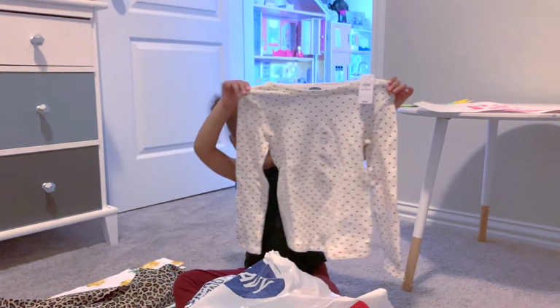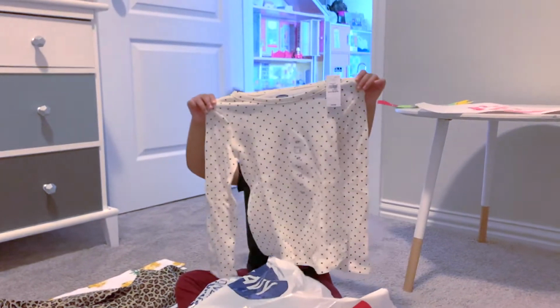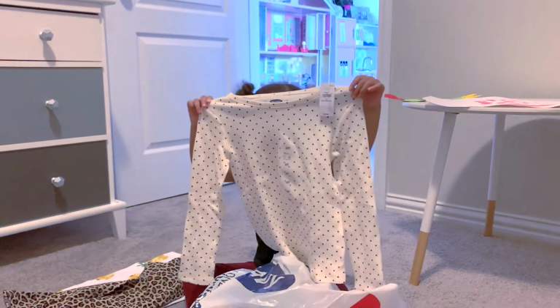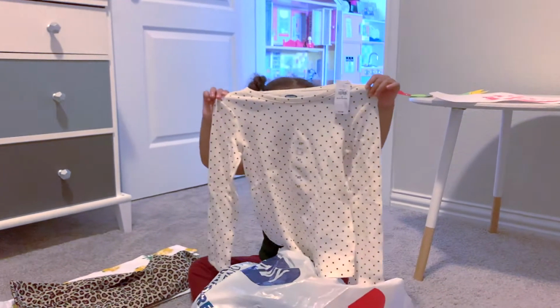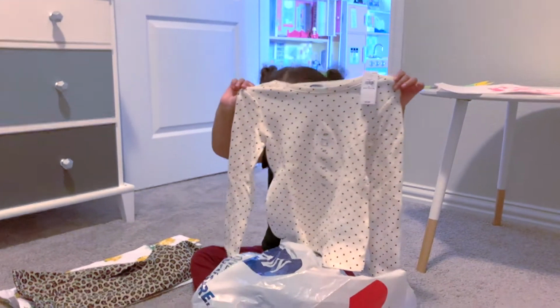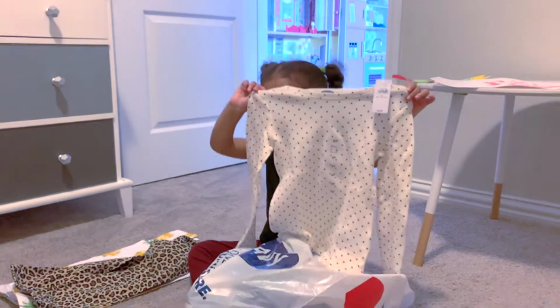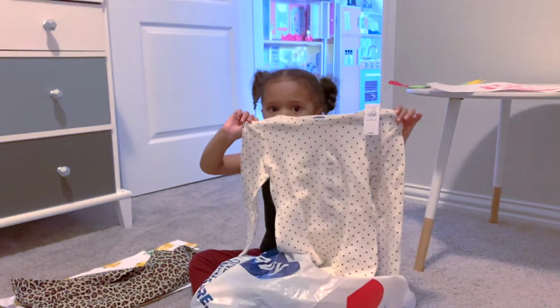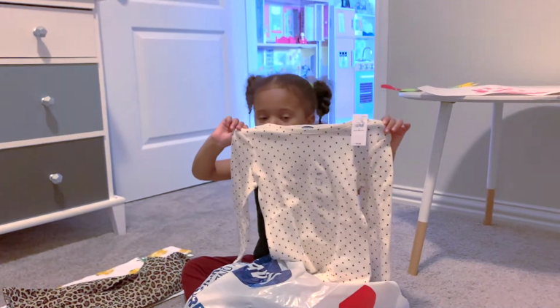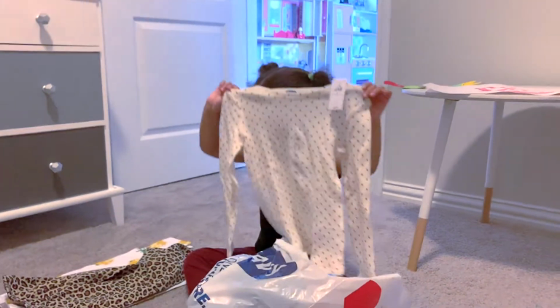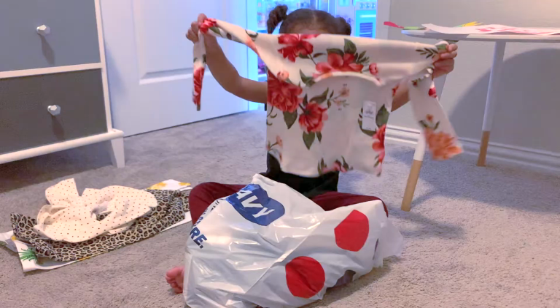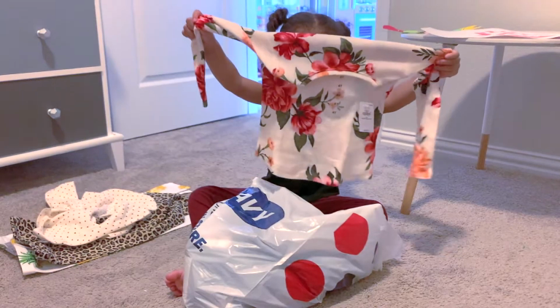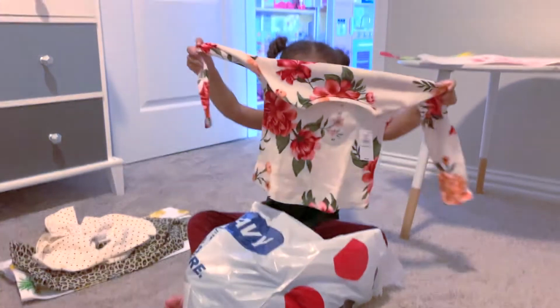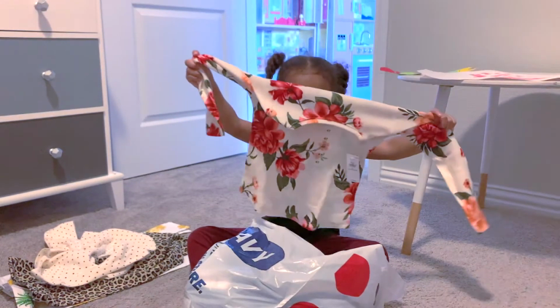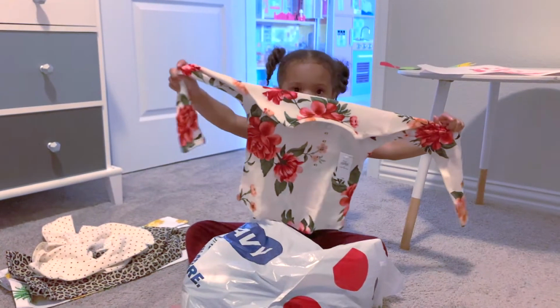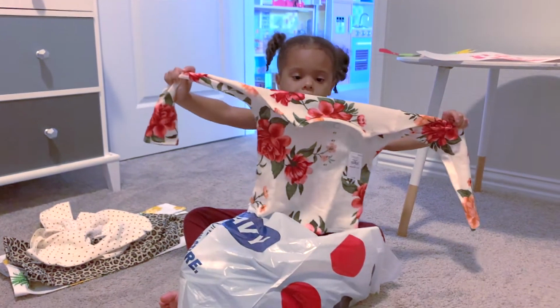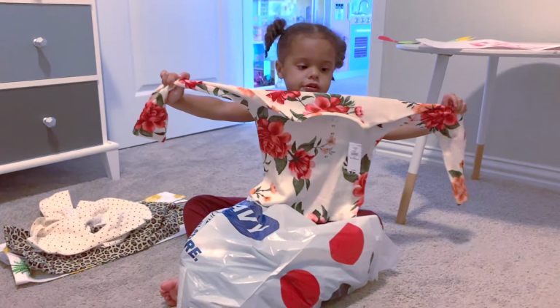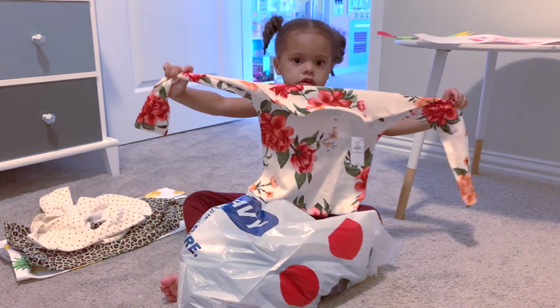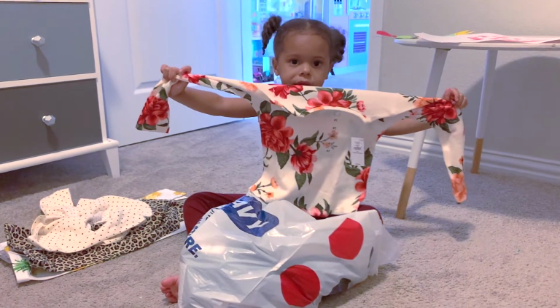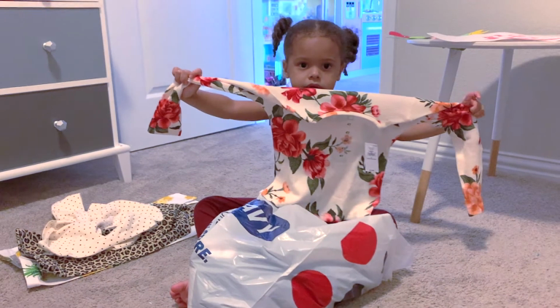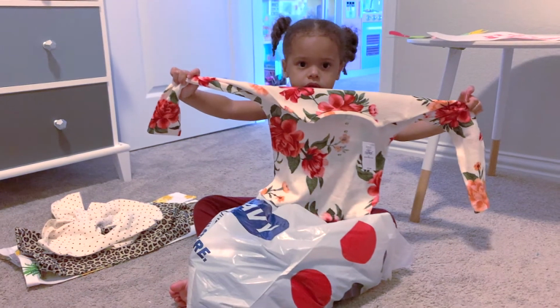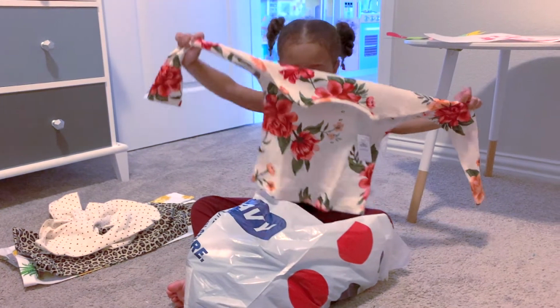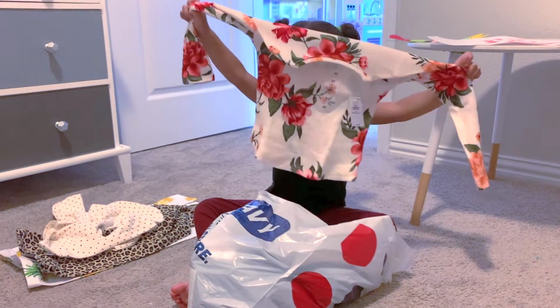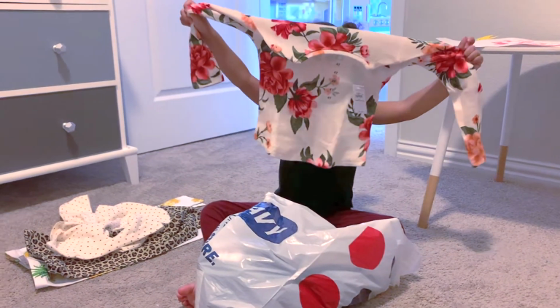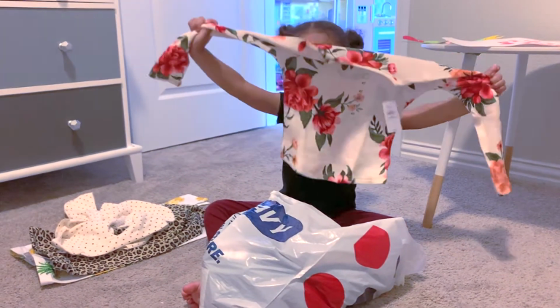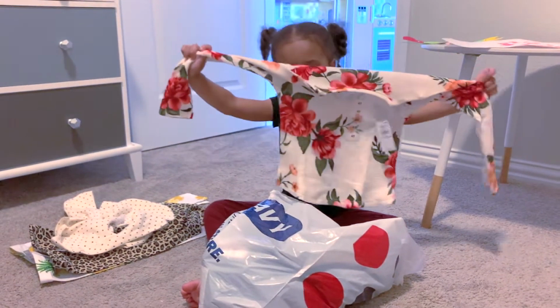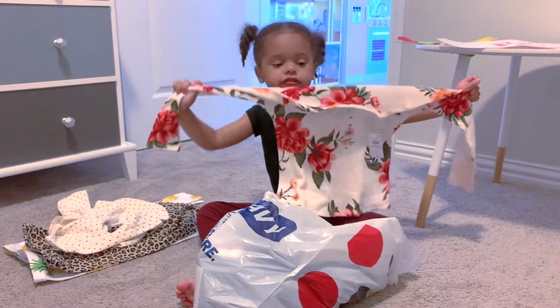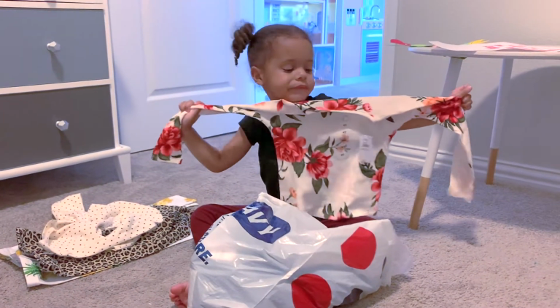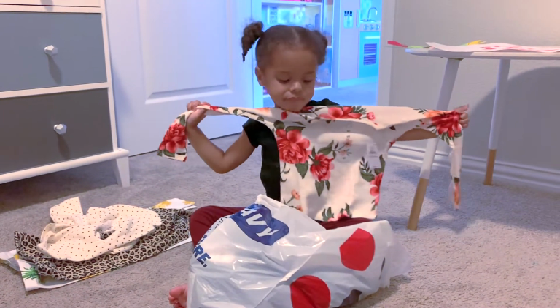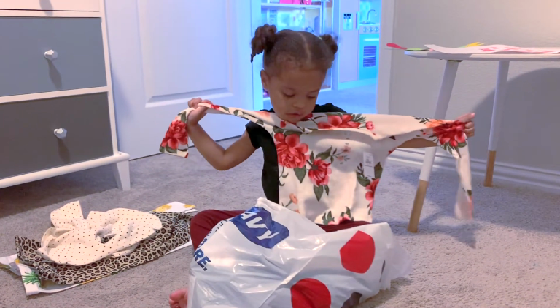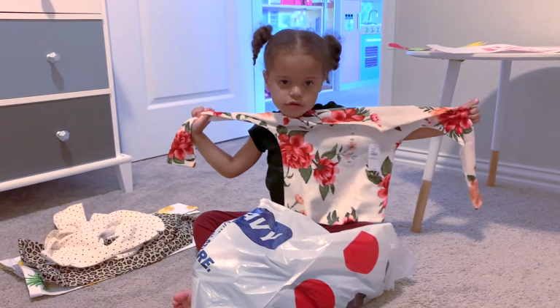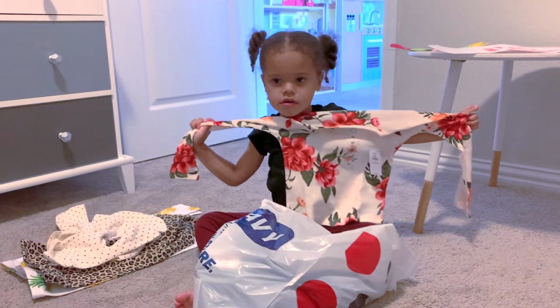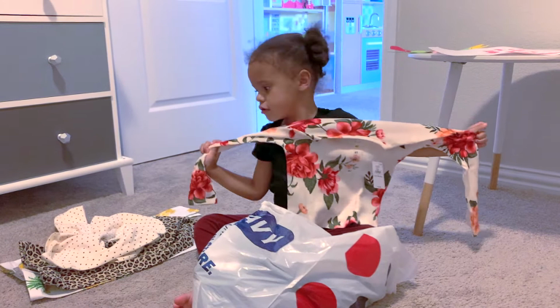Did you pick that out? Yeah. What else? Ooh, Aerie definitely picked that one out — floral long sleeve. Very cute.